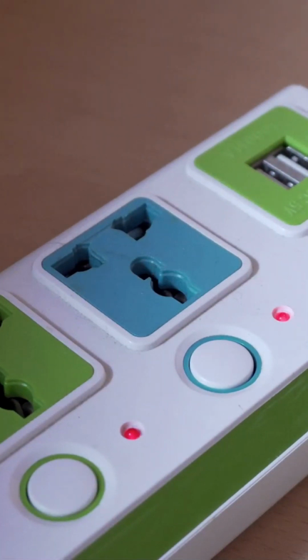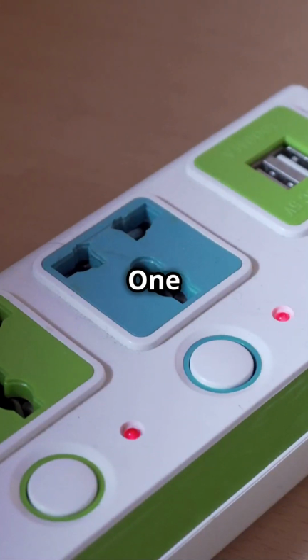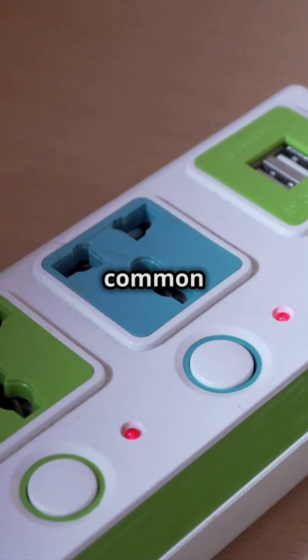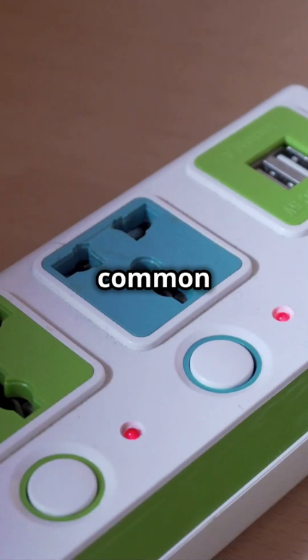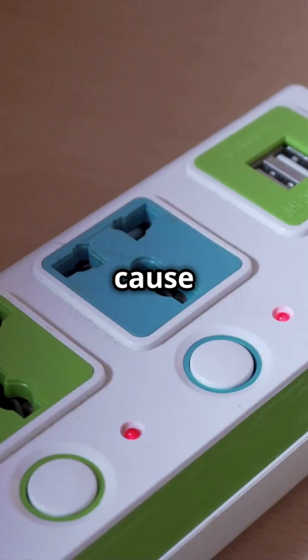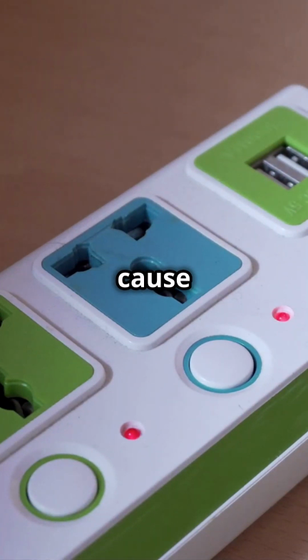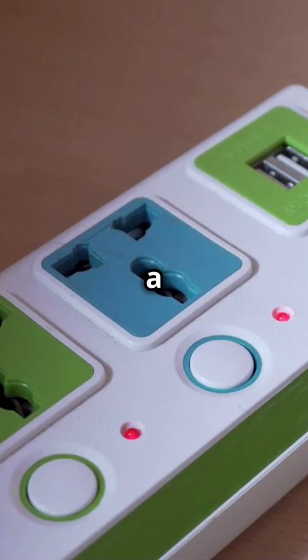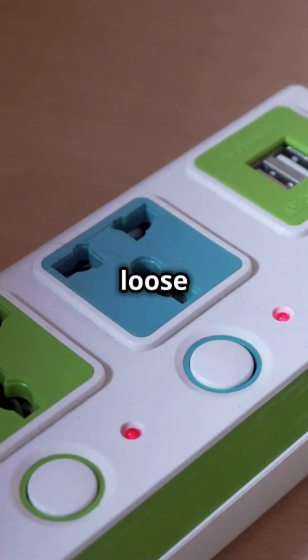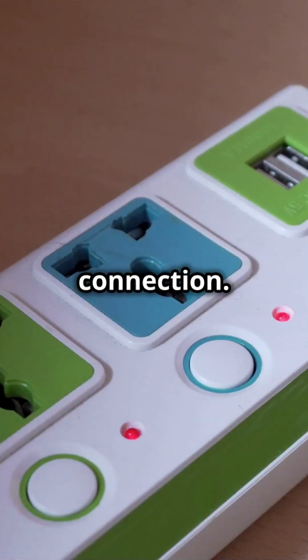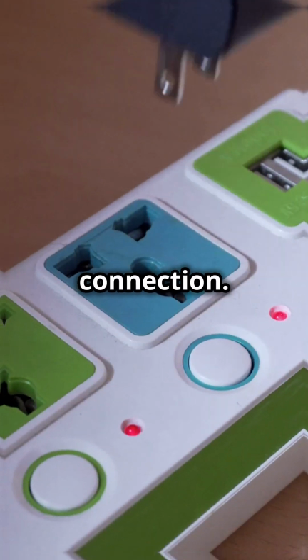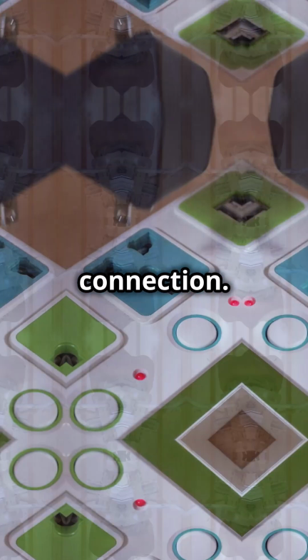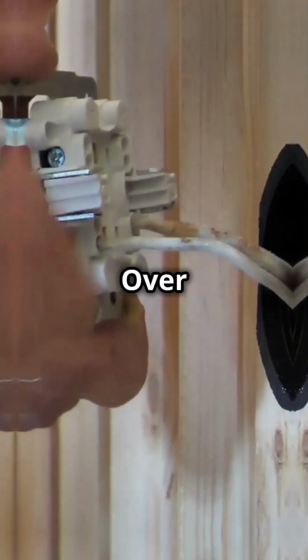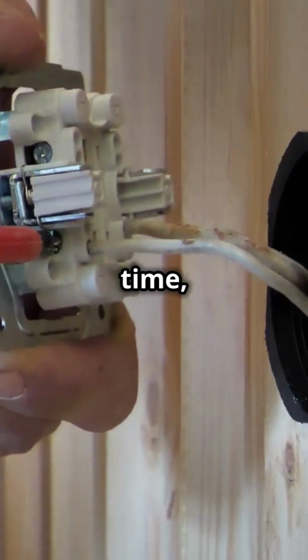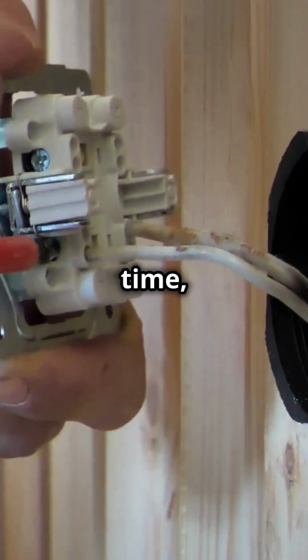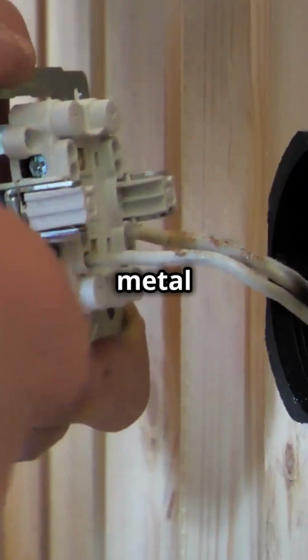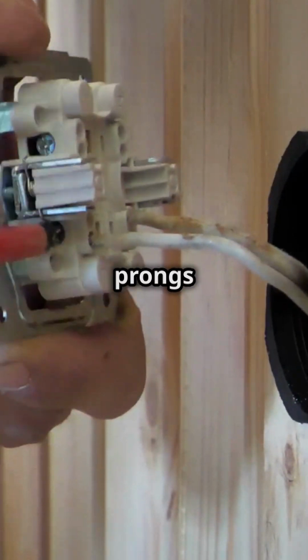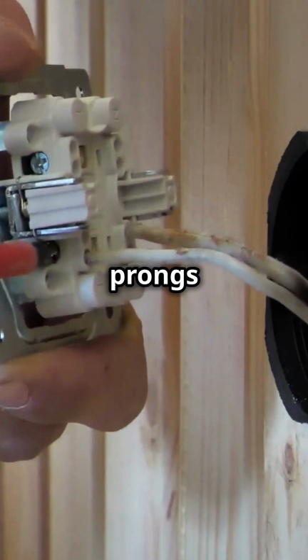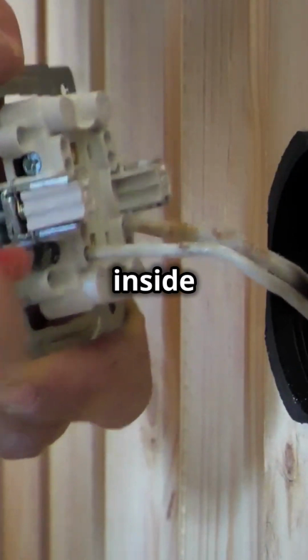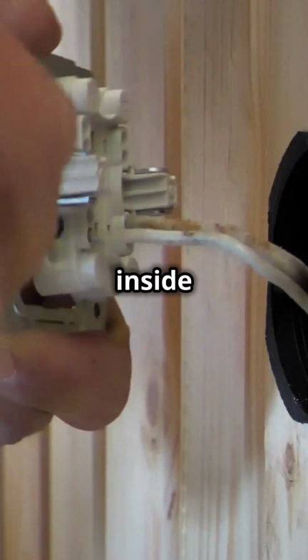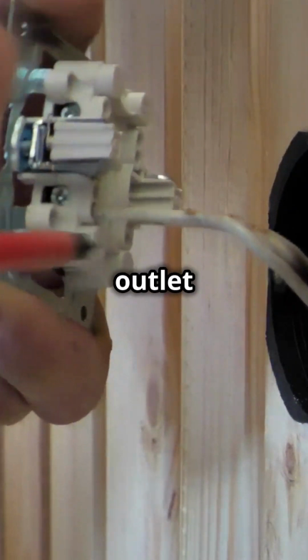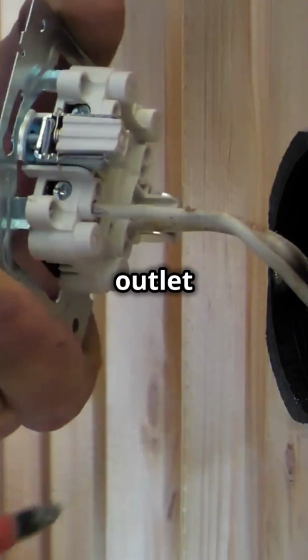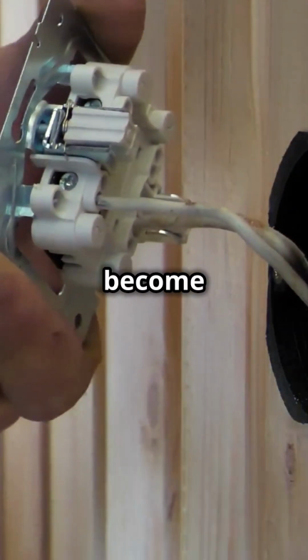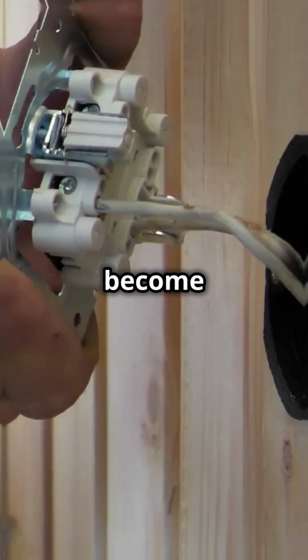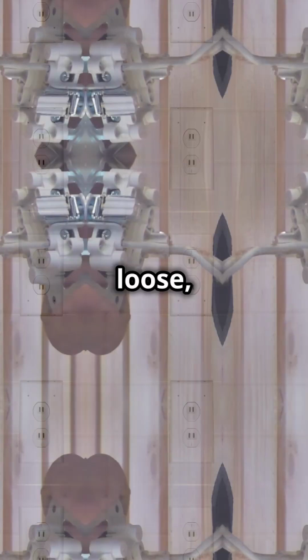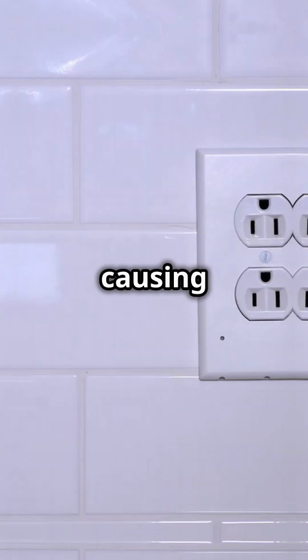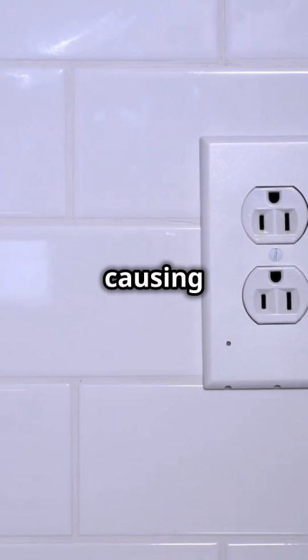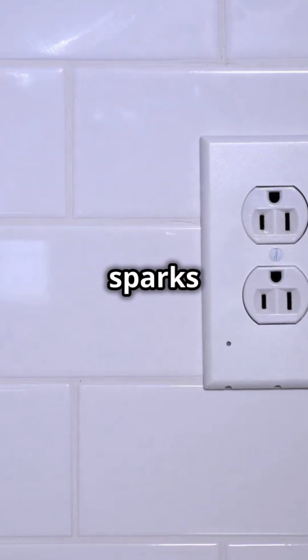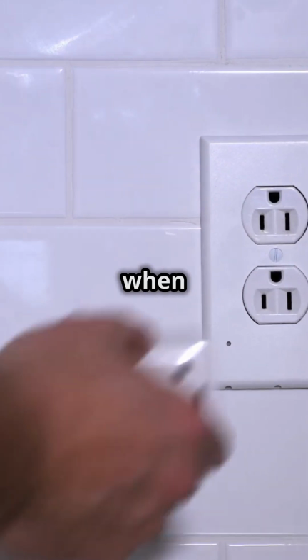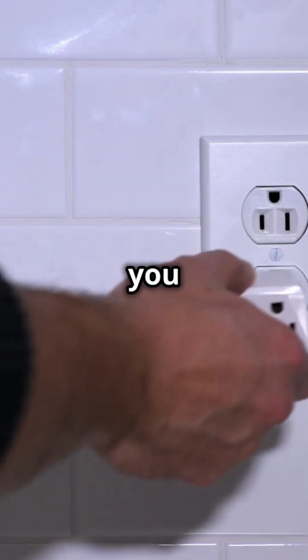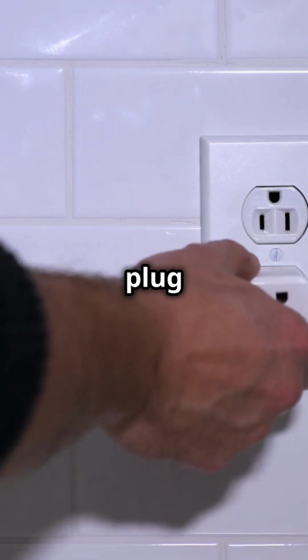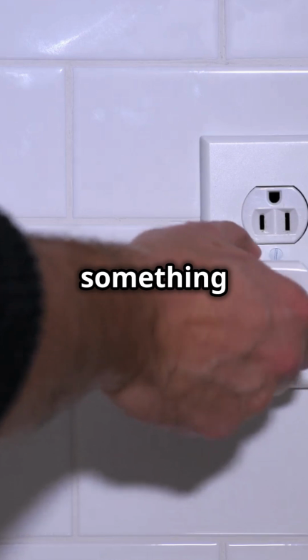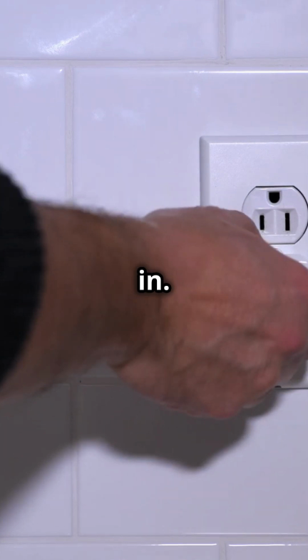One common cause is a loose connection. Over time, the metal prongs inside the outlet can become loose, causing sparks when you plug something in.